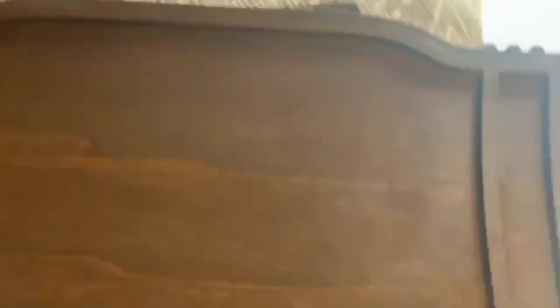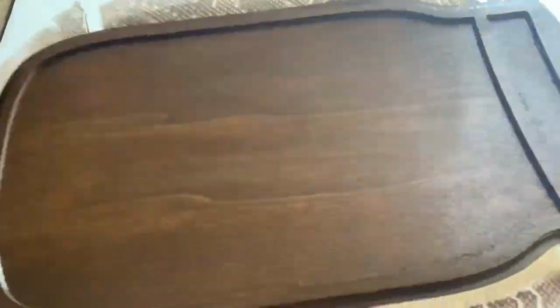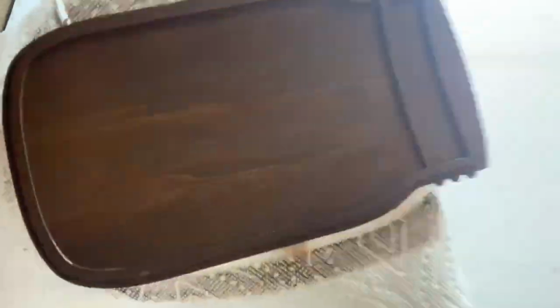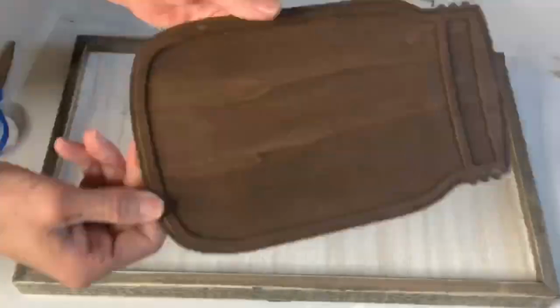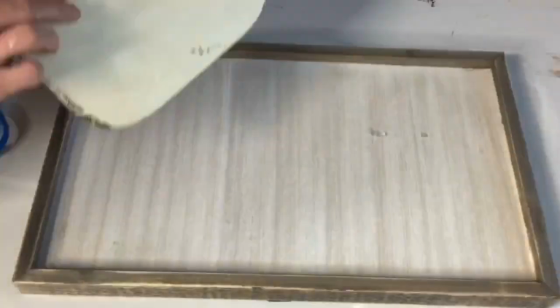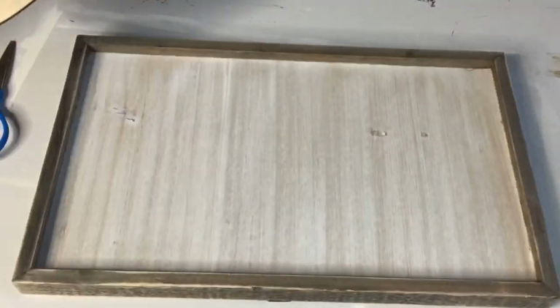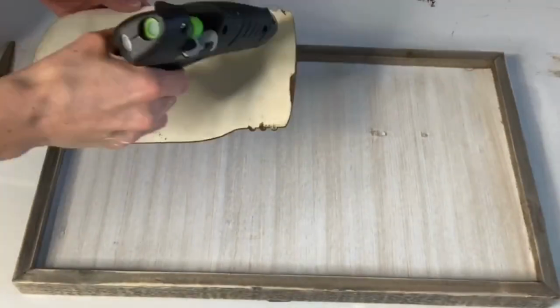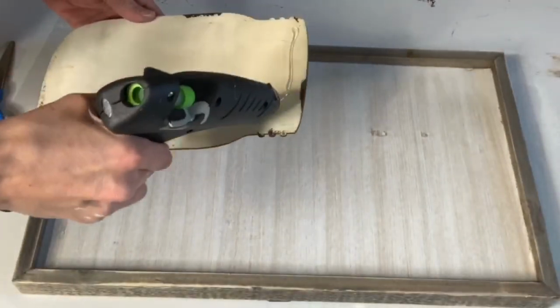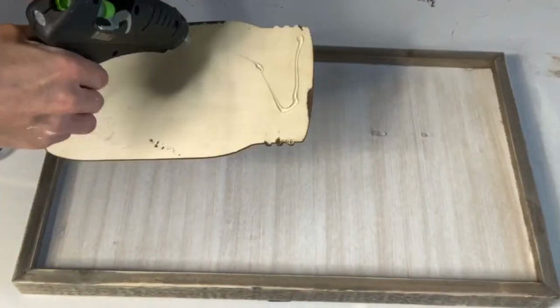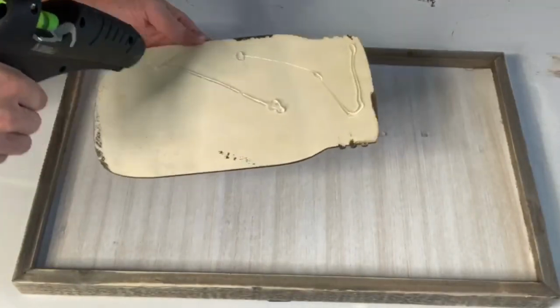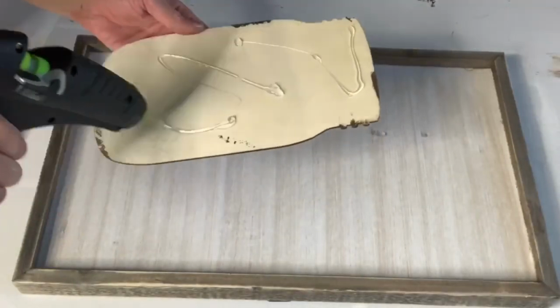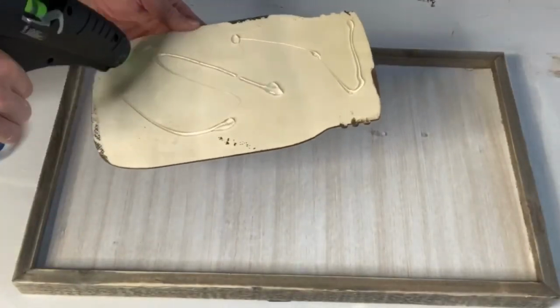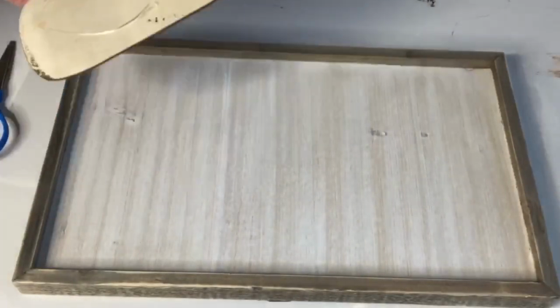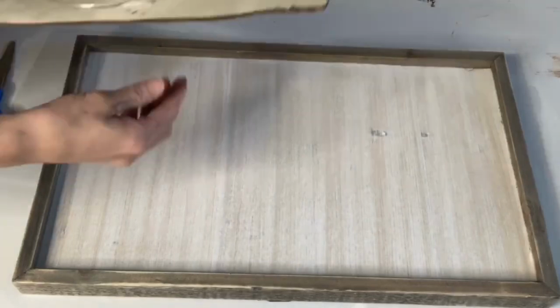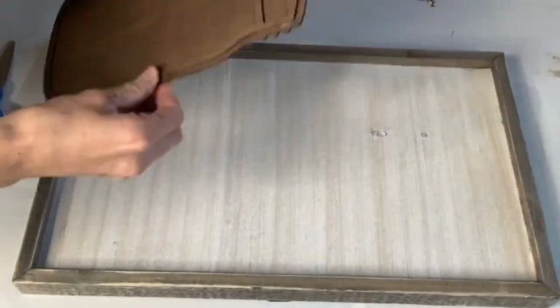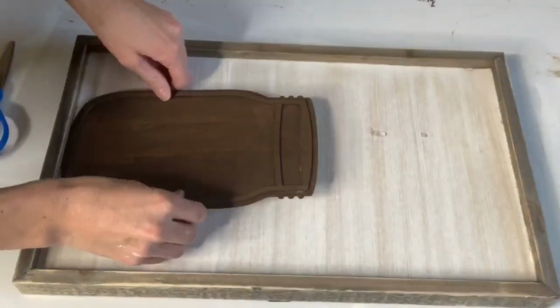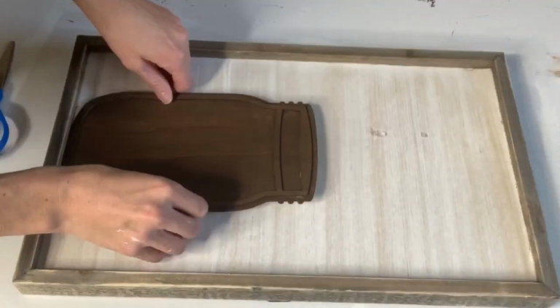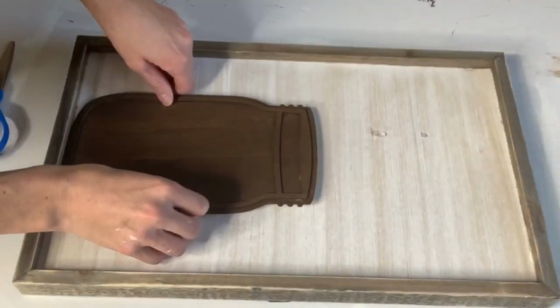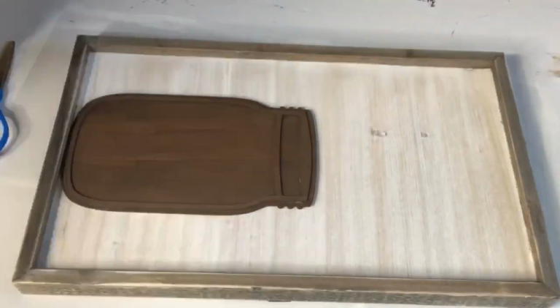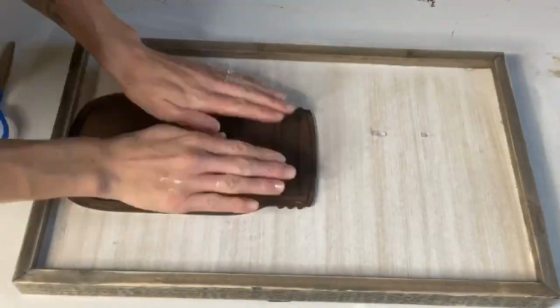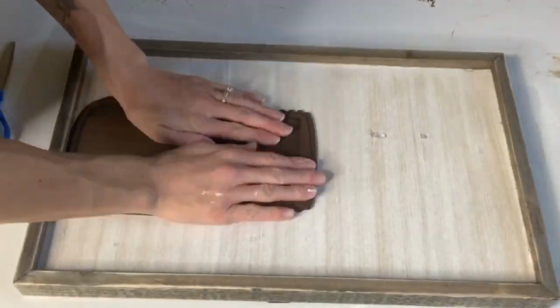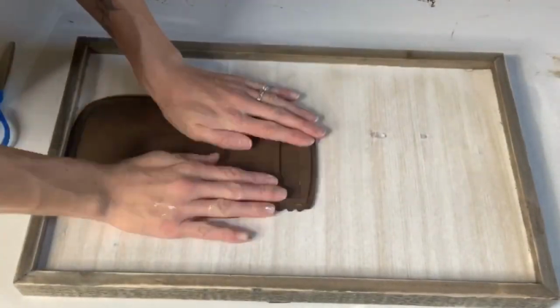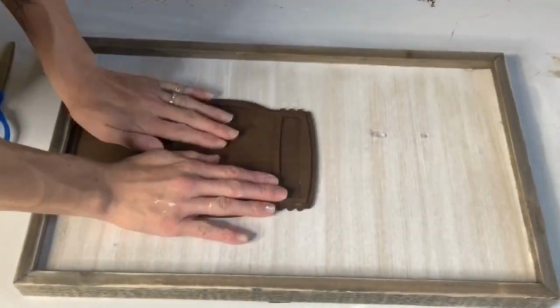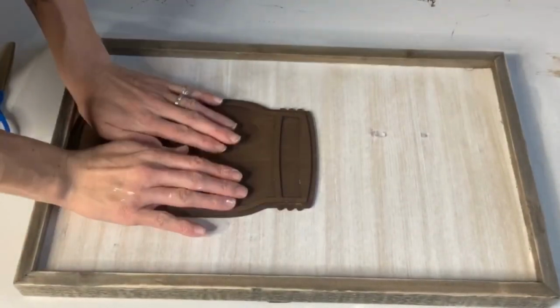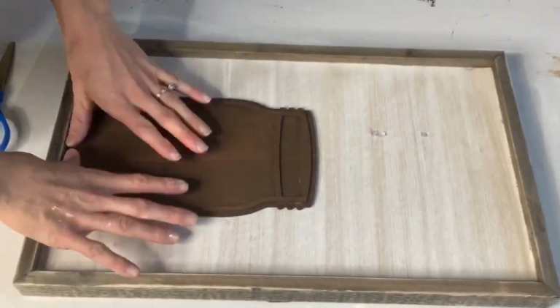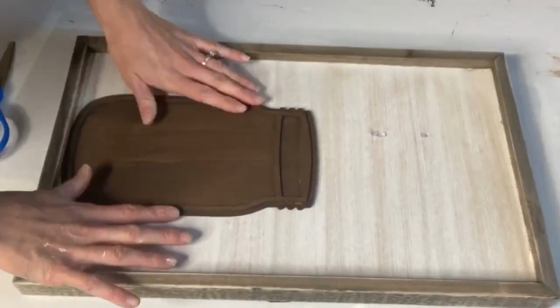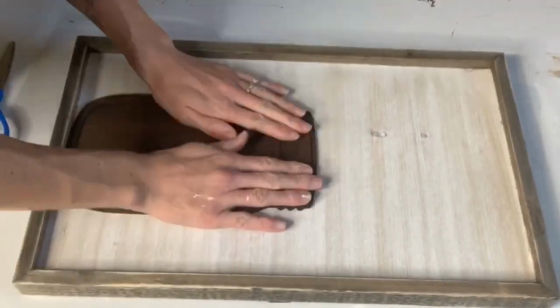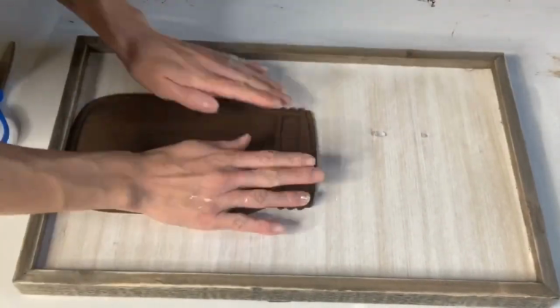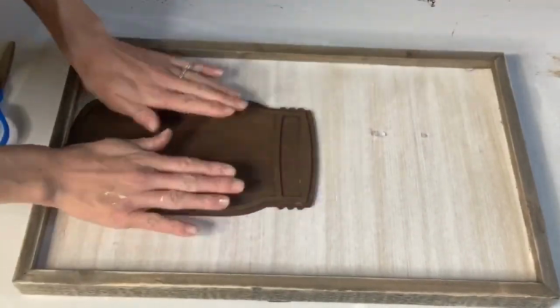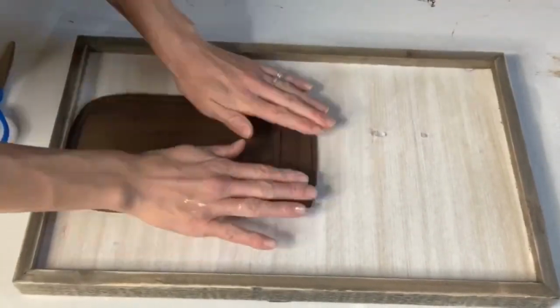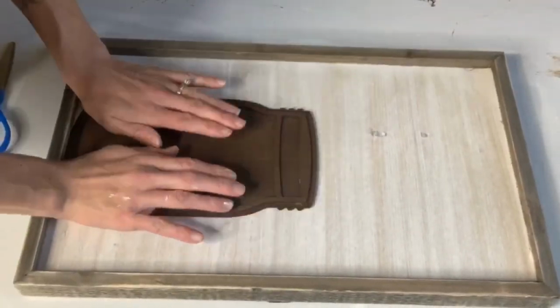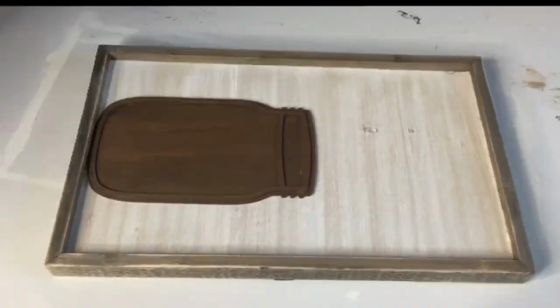Once that was dry, I took some hot glue and then put it on the back of the mason jar and secured it to this board that I found at Hobby Lobby.